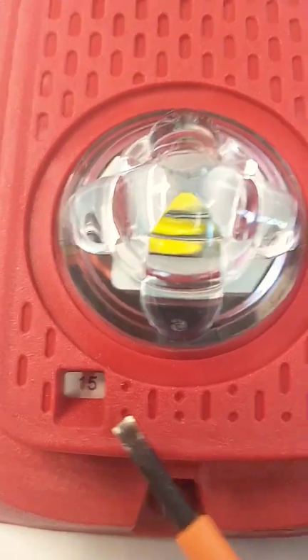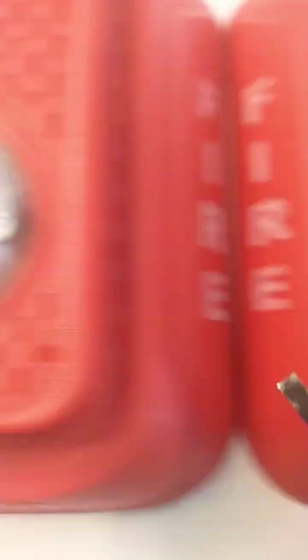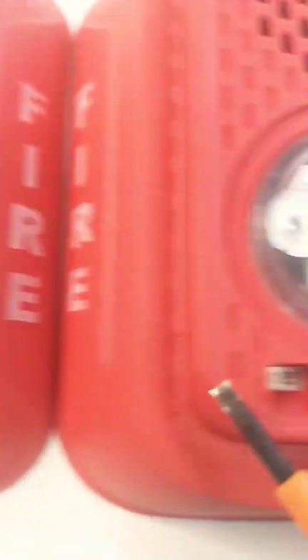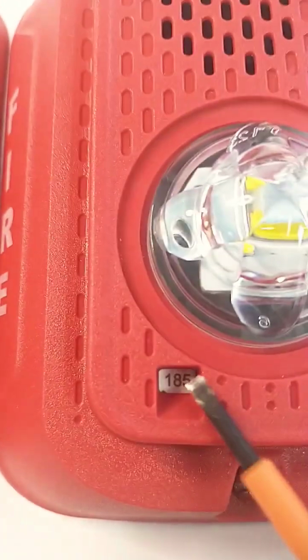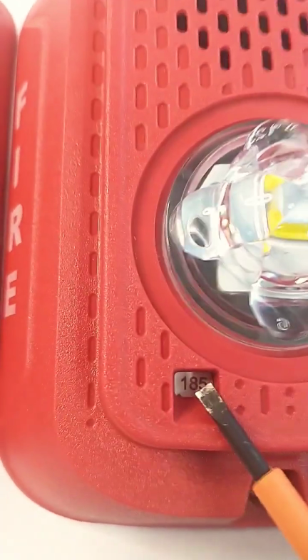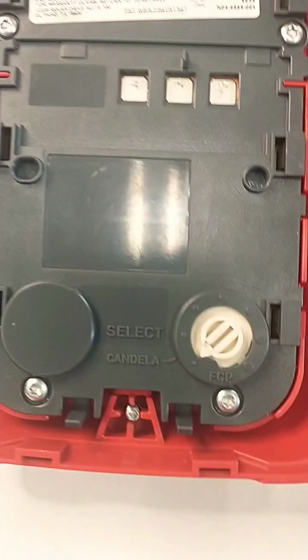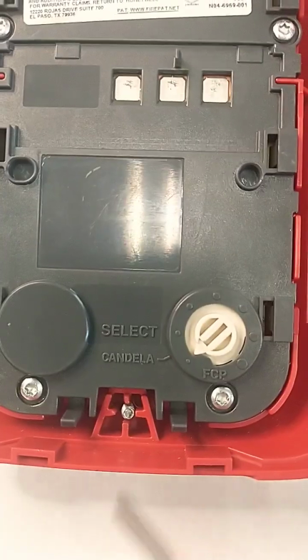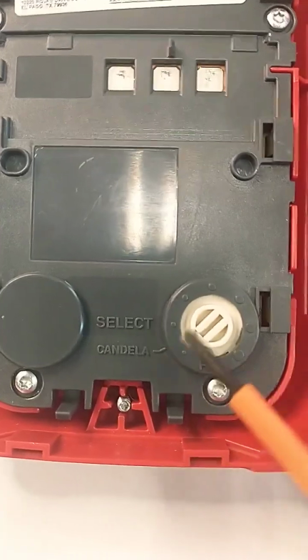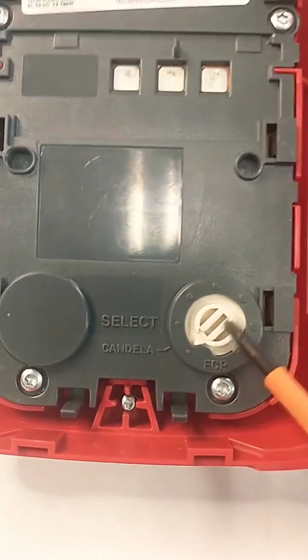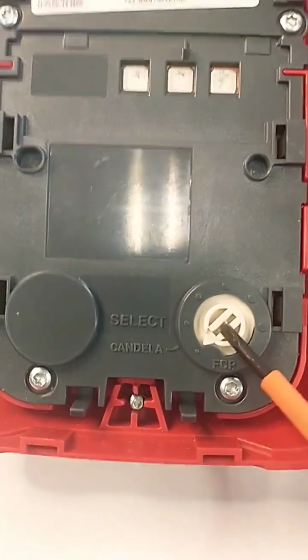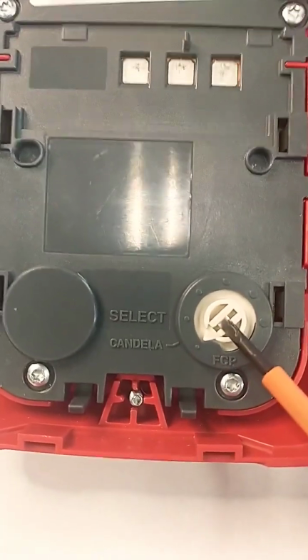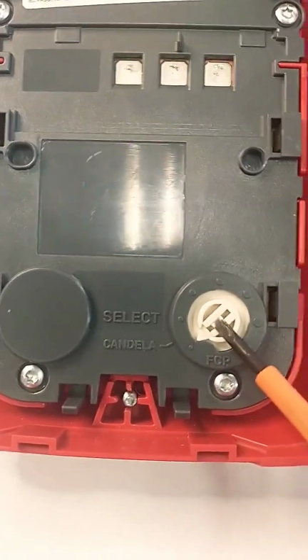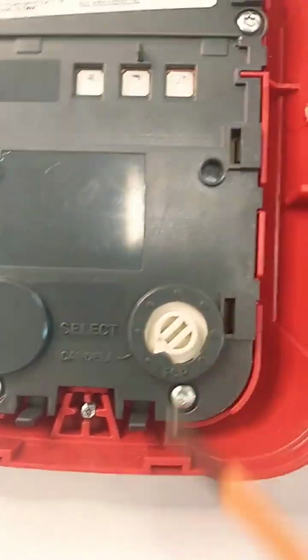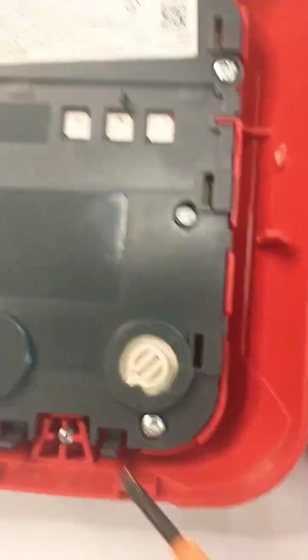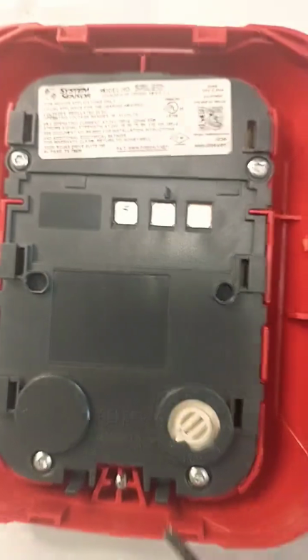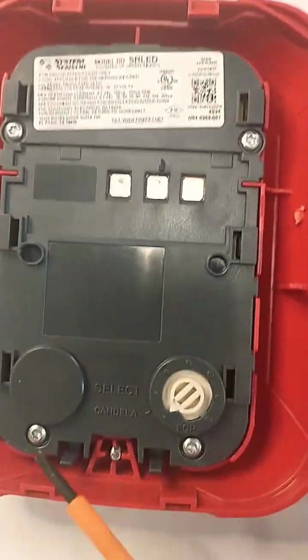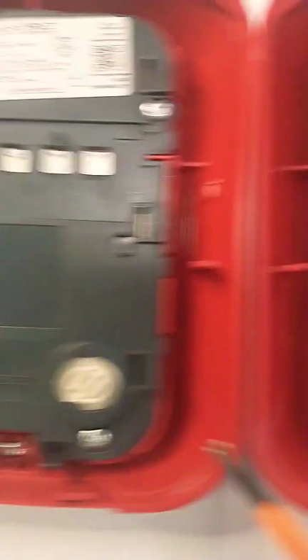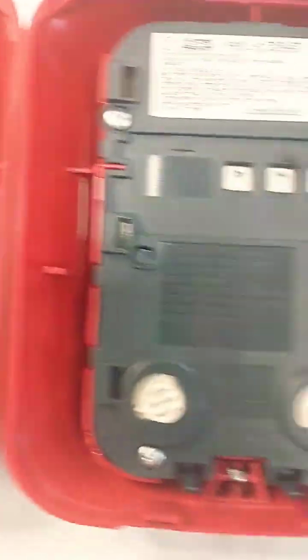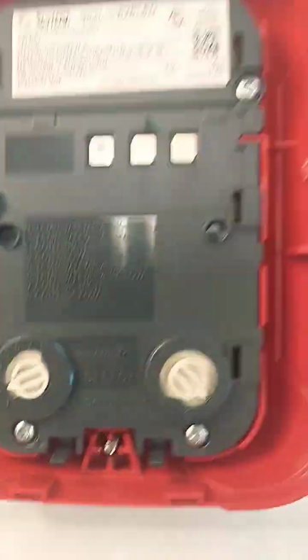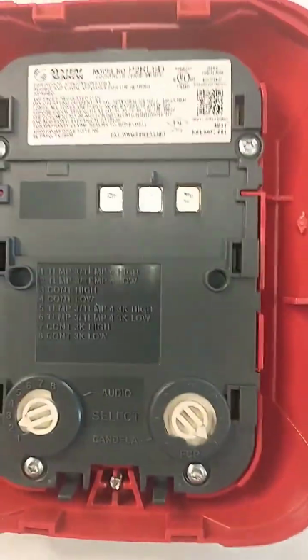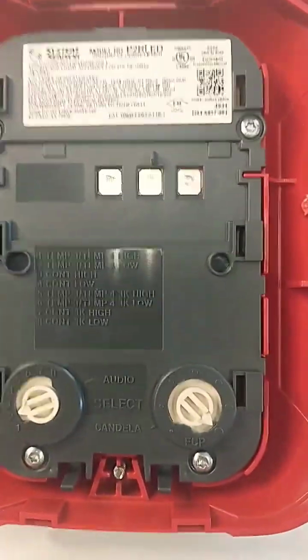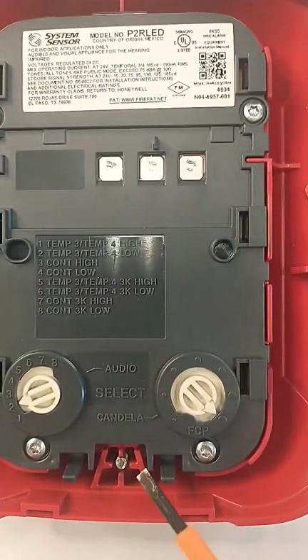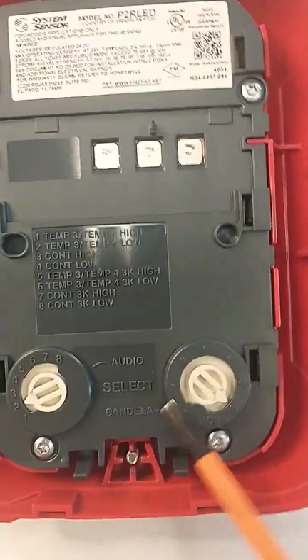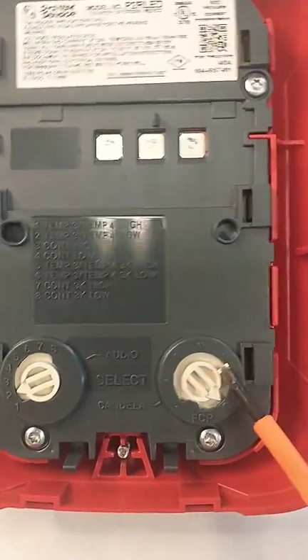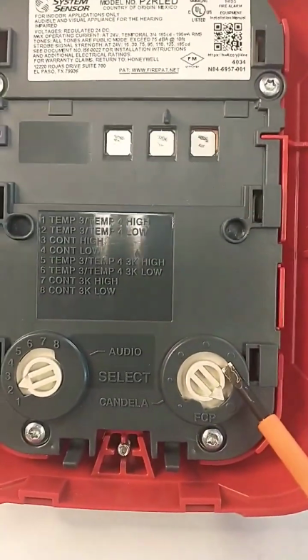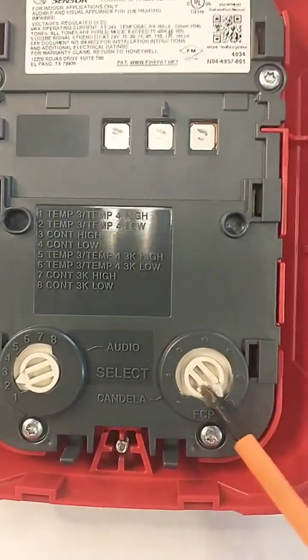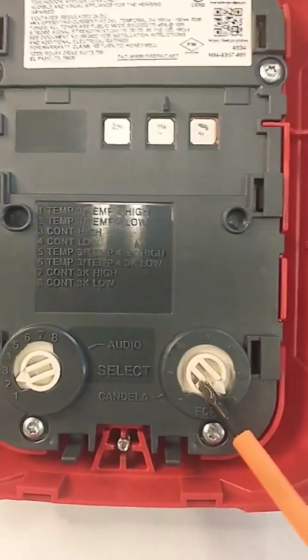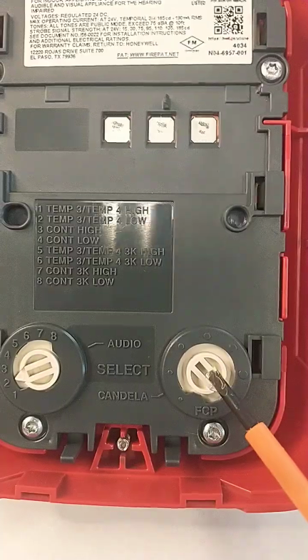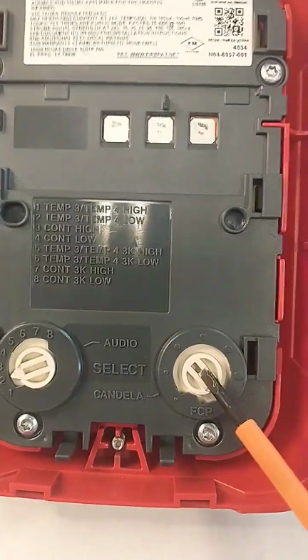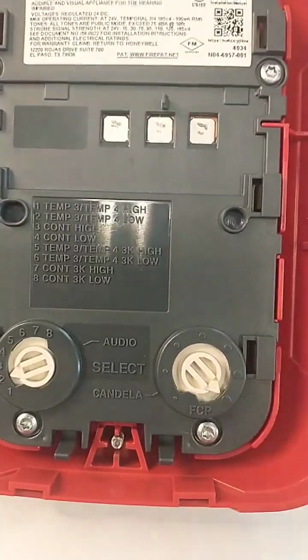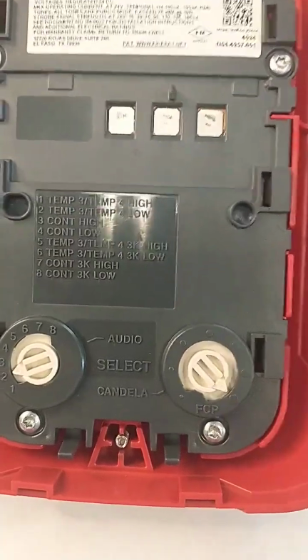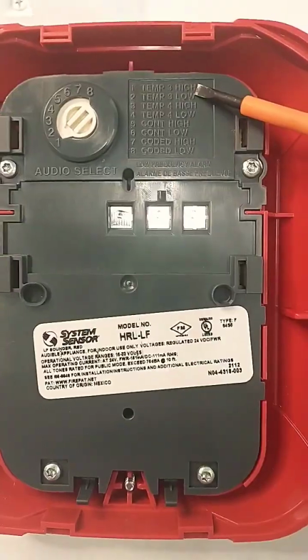This is where the candela is displayed on the new LED units. The candela can be adjusted by turning this dial. This is a strobe-only unit. This is a horn strobe unit — again, there's our candela selection. Rotate that dial.